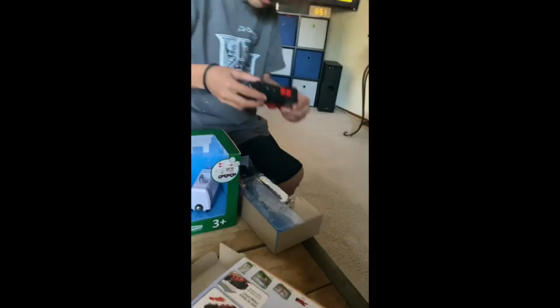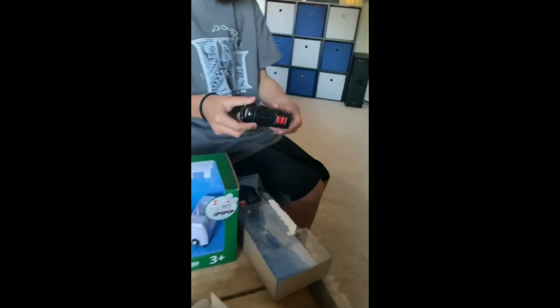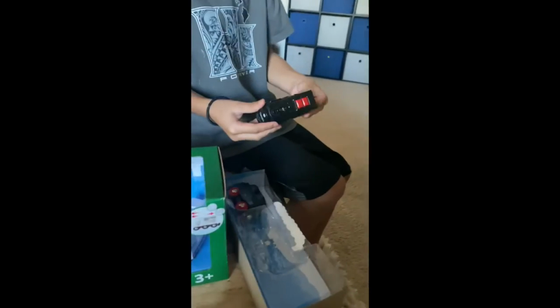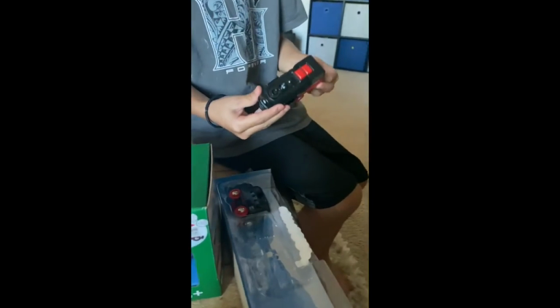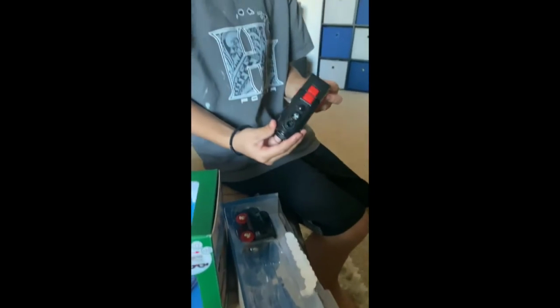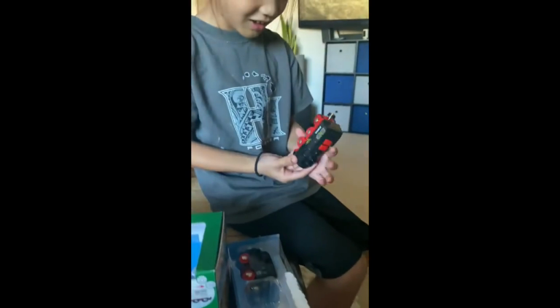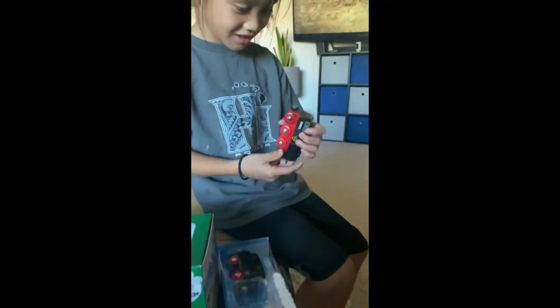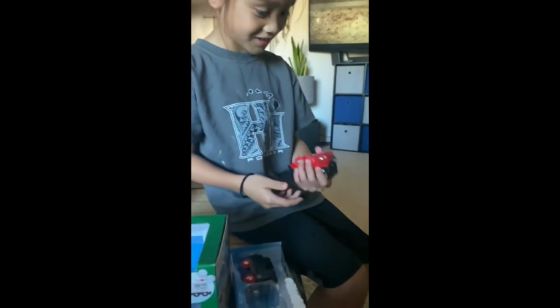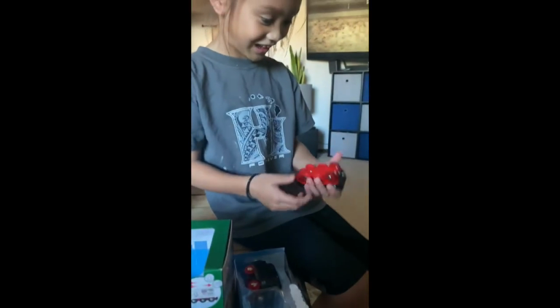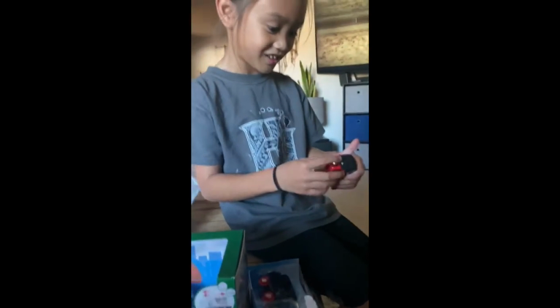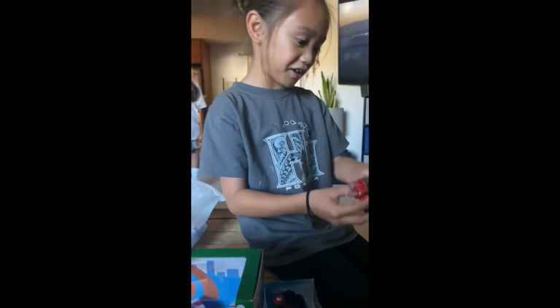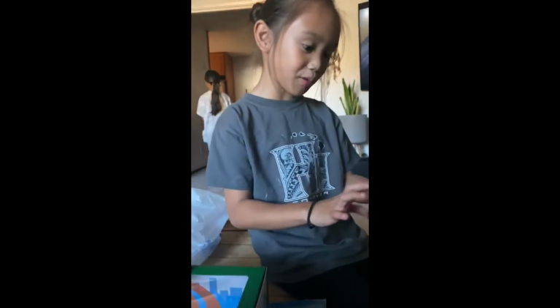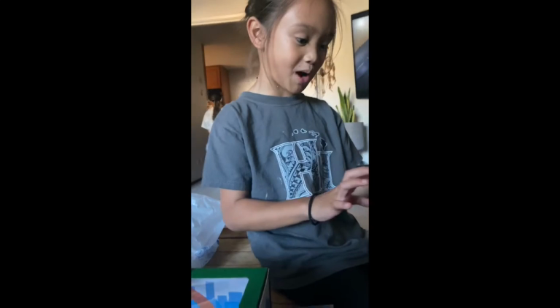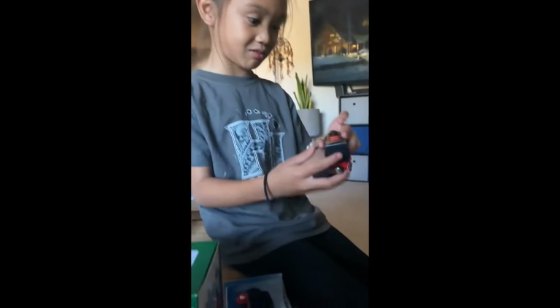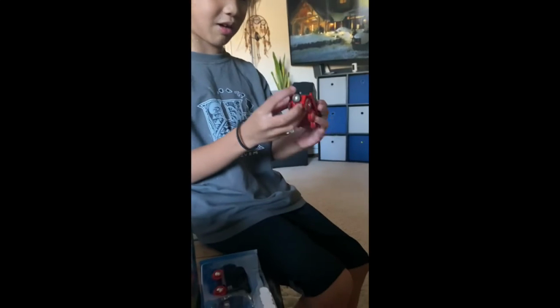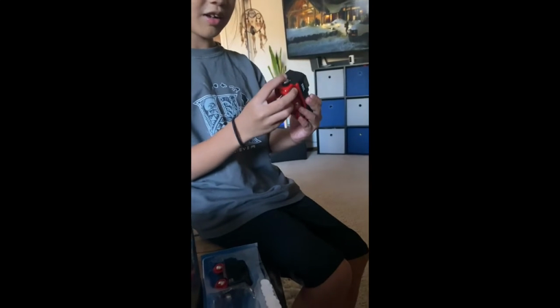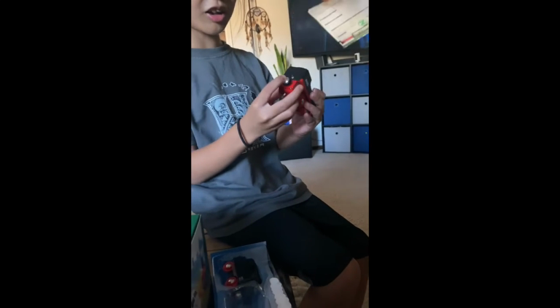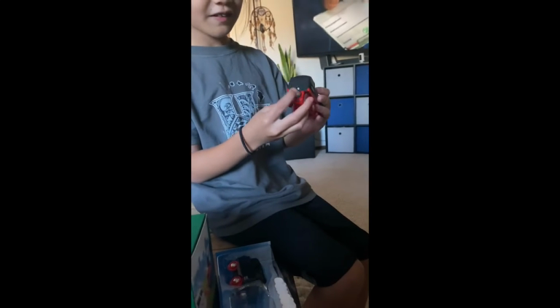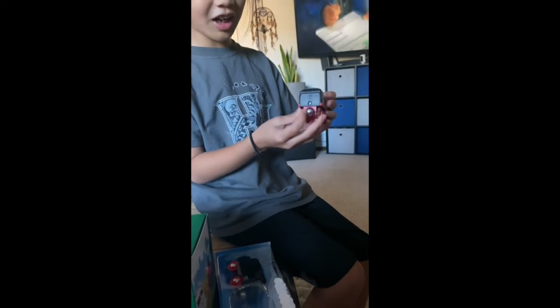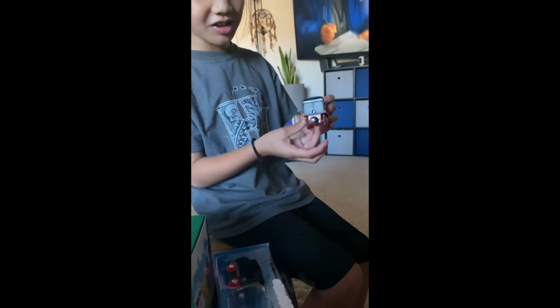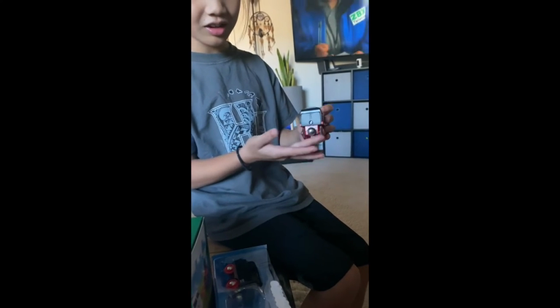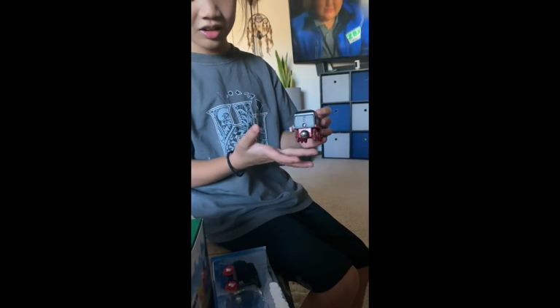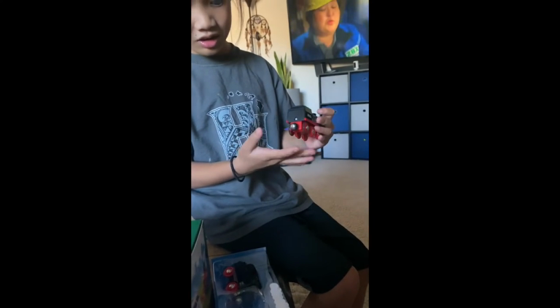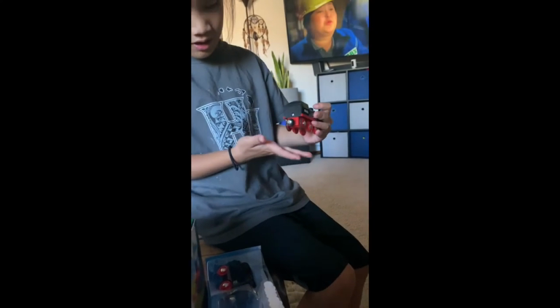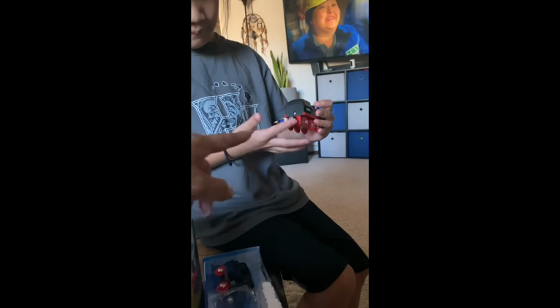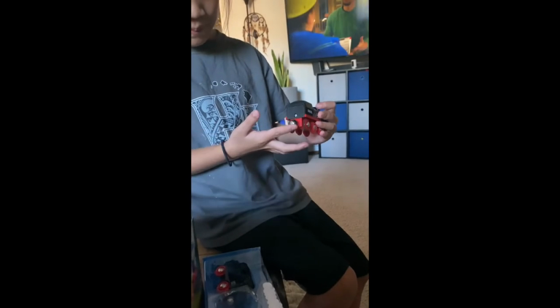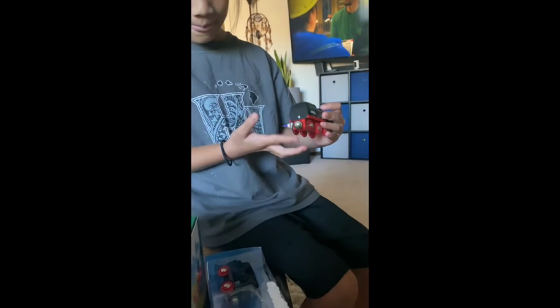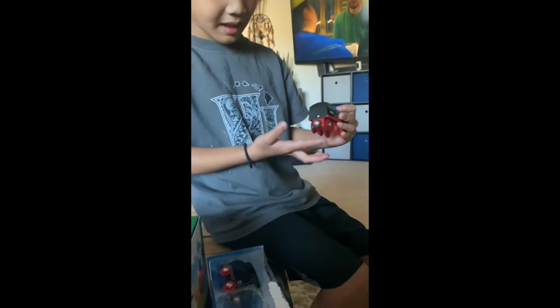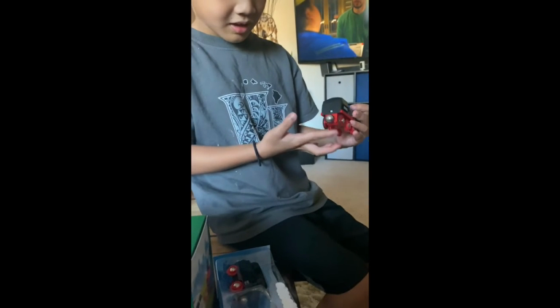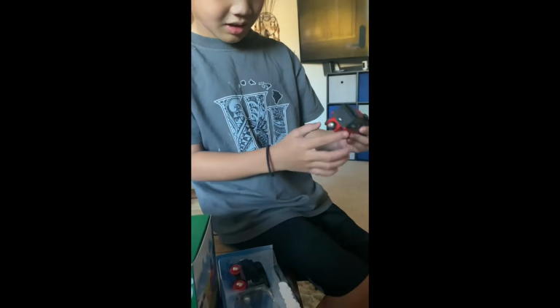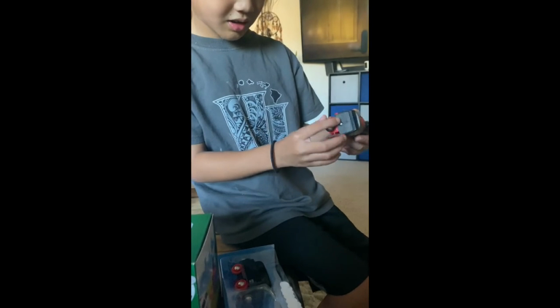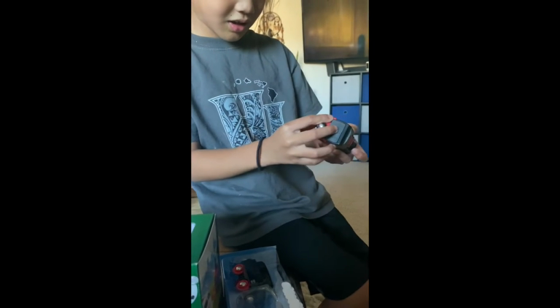That's cool. Is it heavy? No, it's light. I think we'll need the battery and it will be heavy. Oh look, it got most of them coming in. Oh, it does have a magnet one so you can connect the other things to it.